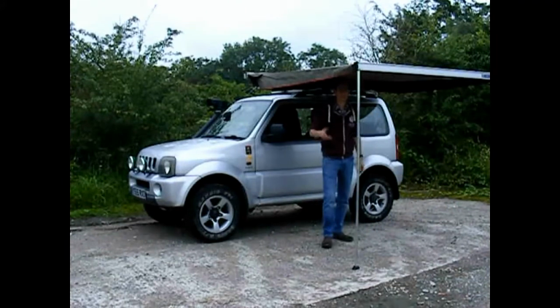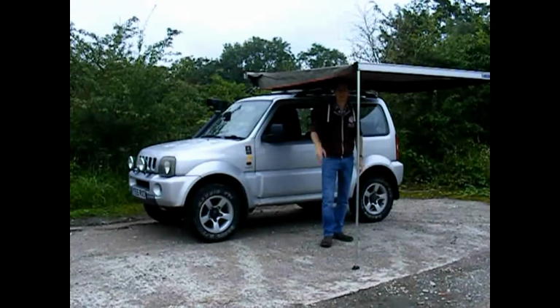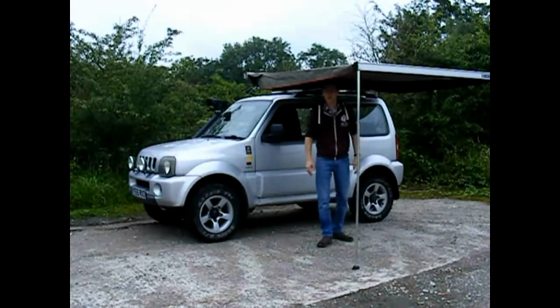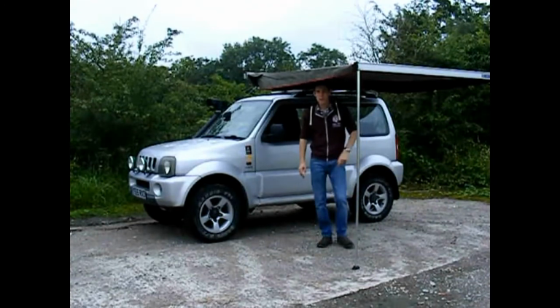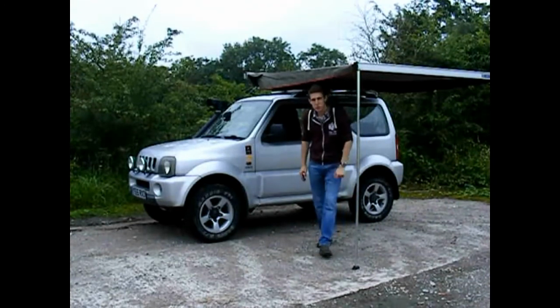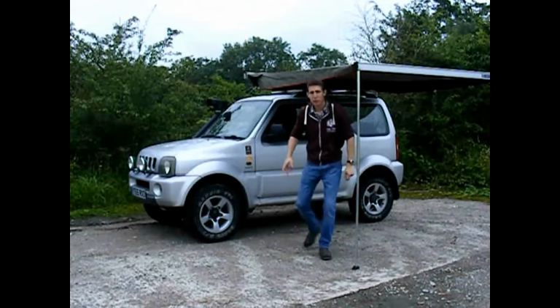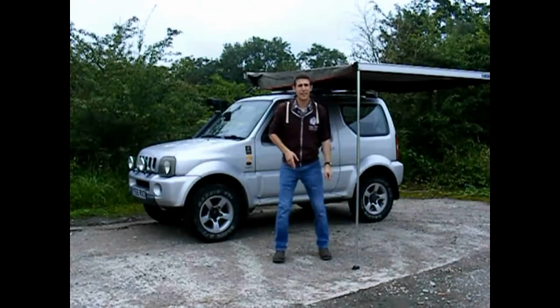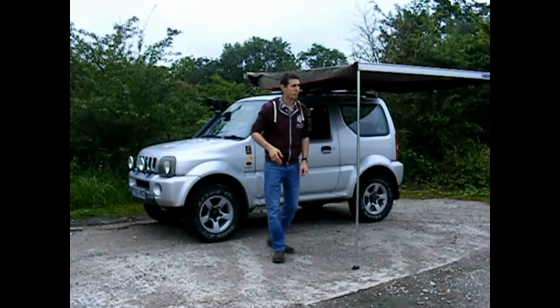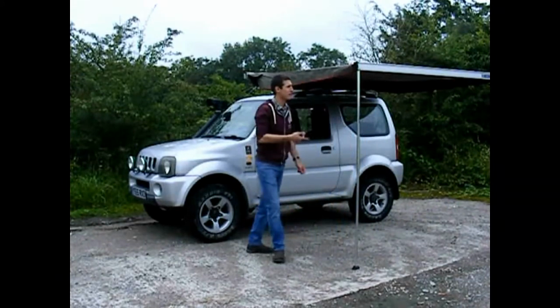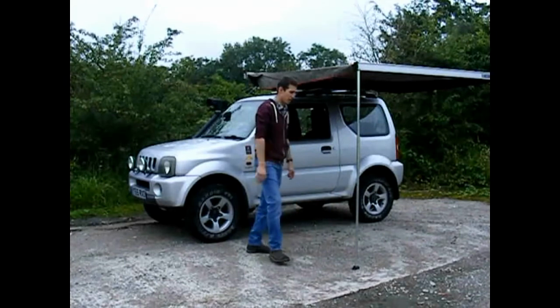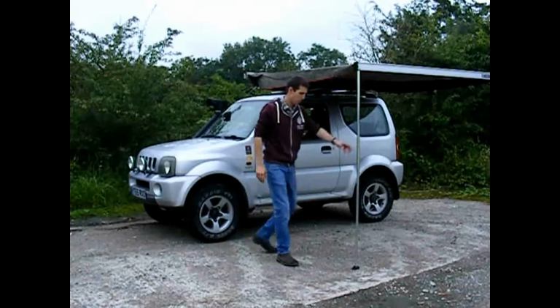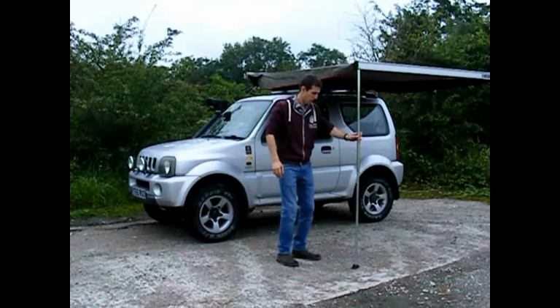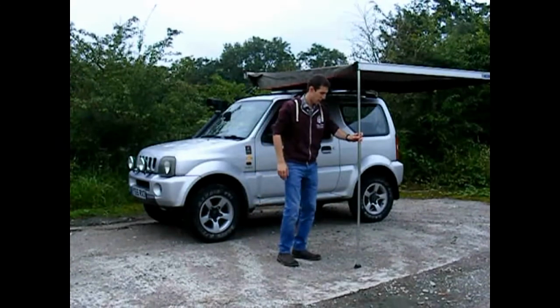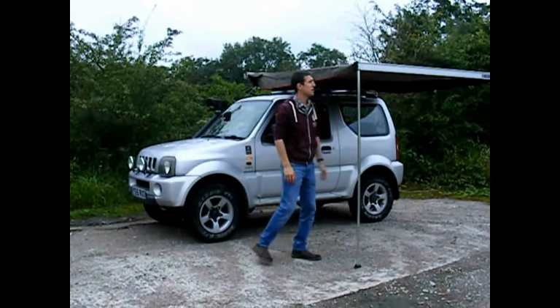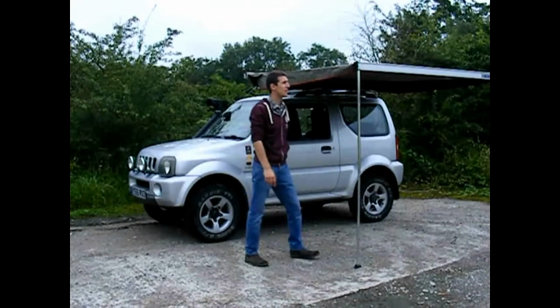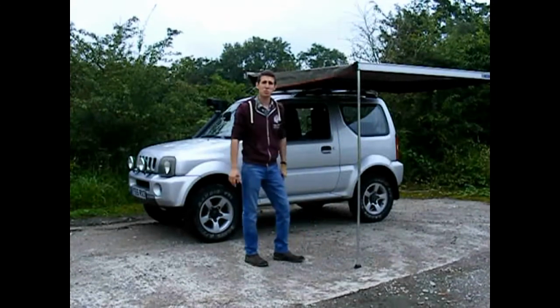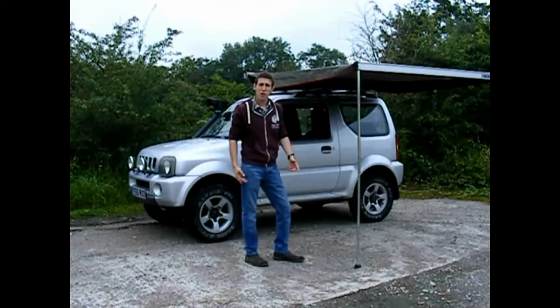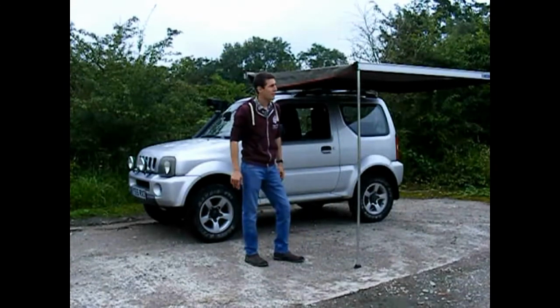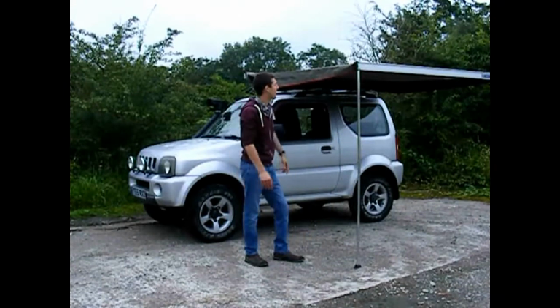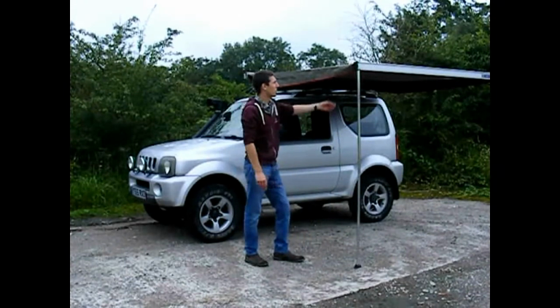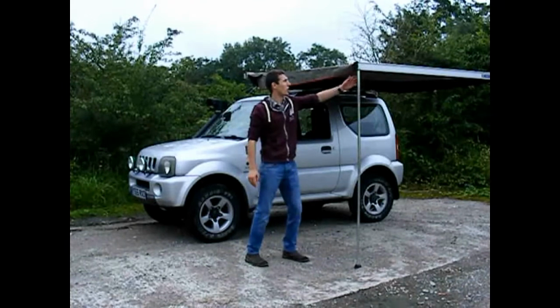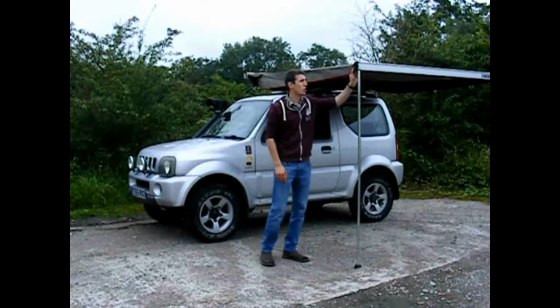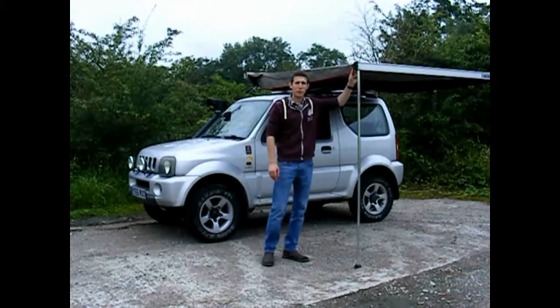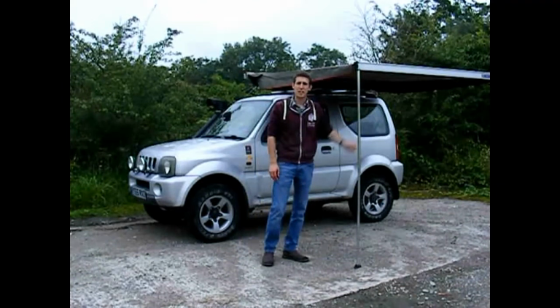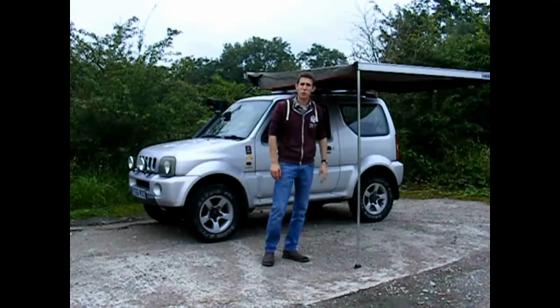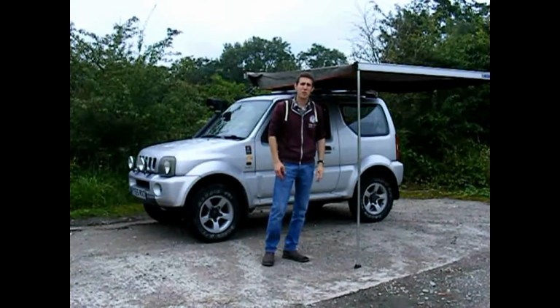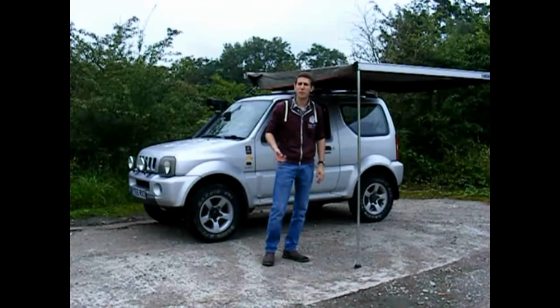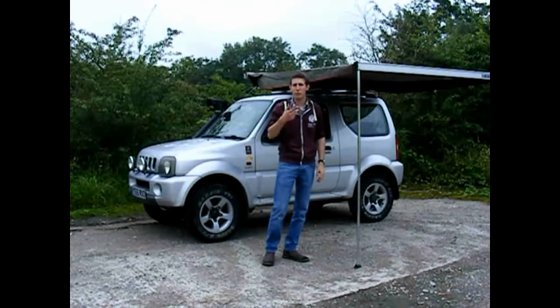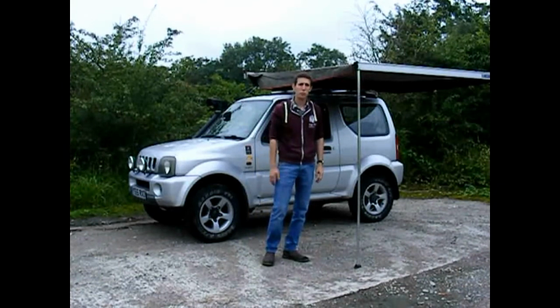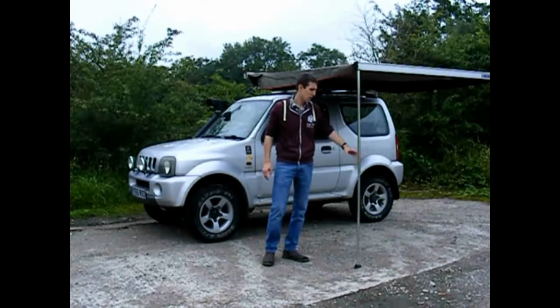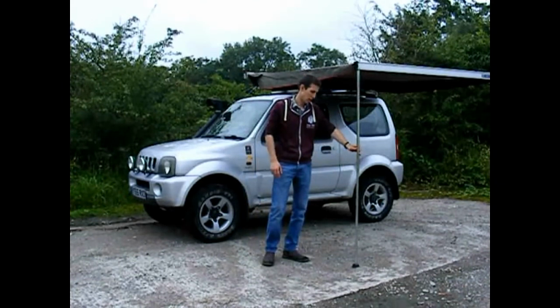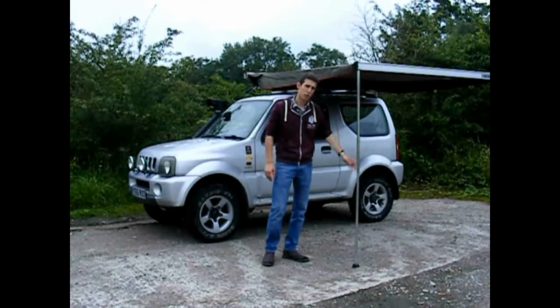OK guys, so as you can see it probably took about 30 seconds to erect. Really quick, nice and easy, especially if it's raining. You want something nice and easy to put up and you're not faffing around with guy ropes and whatnot.